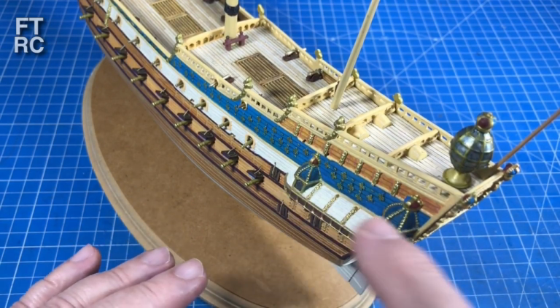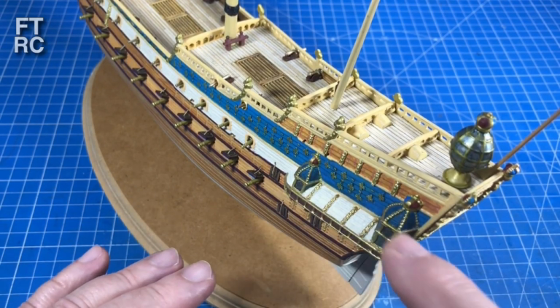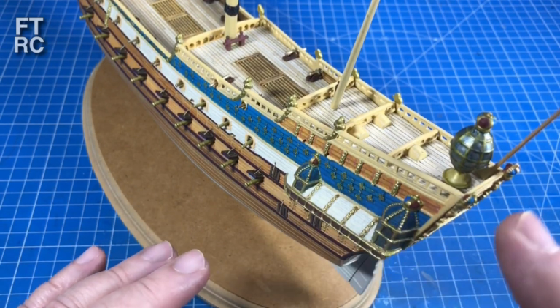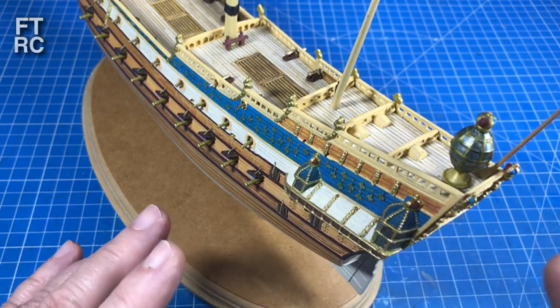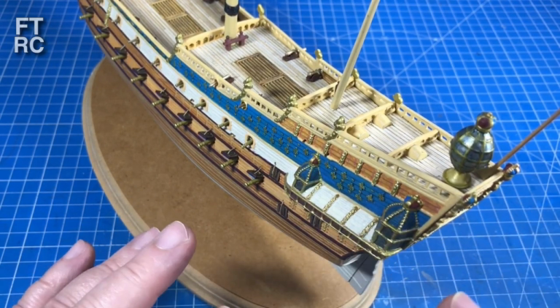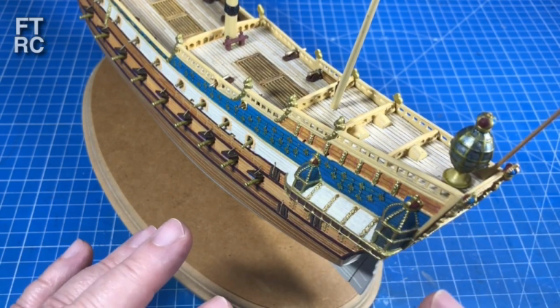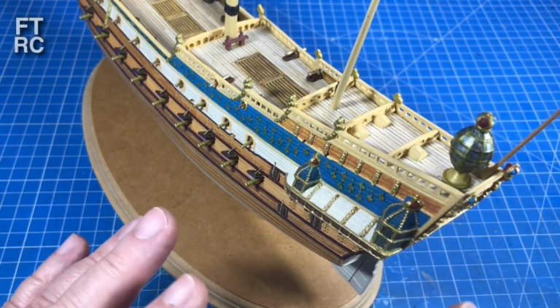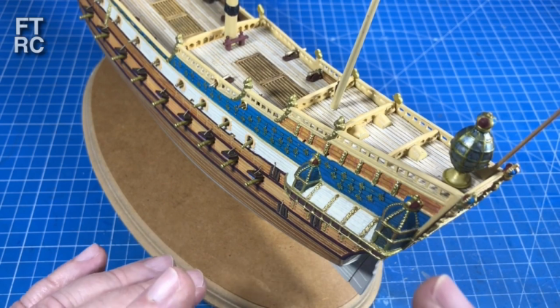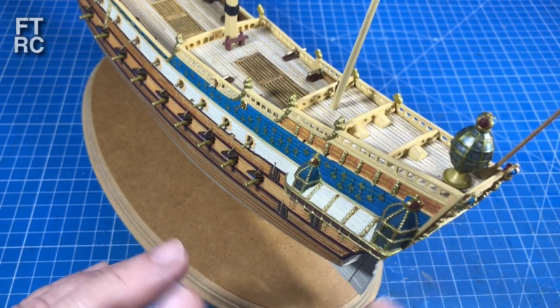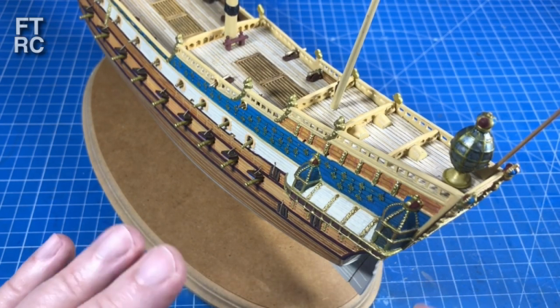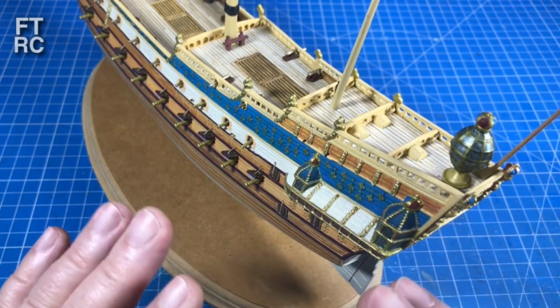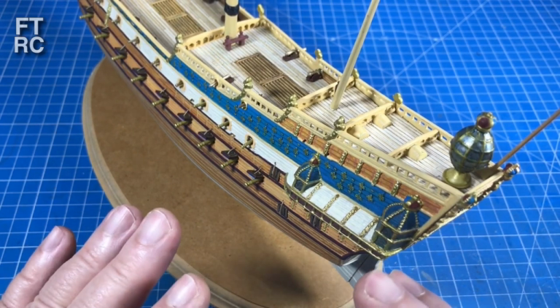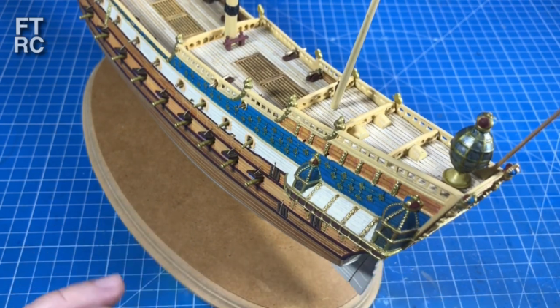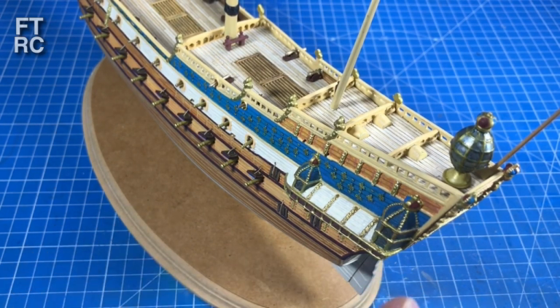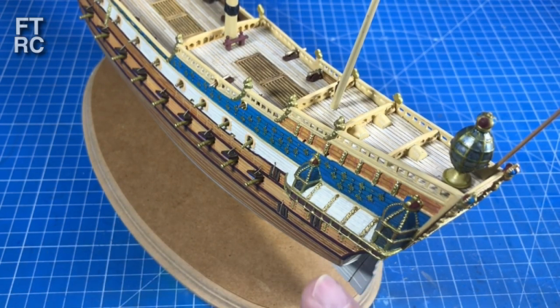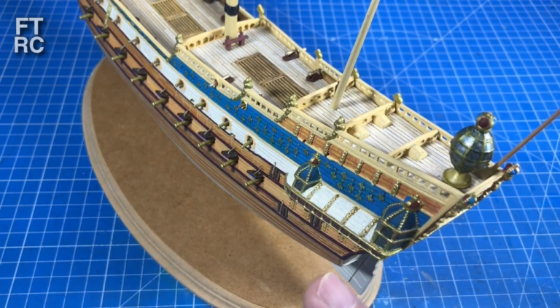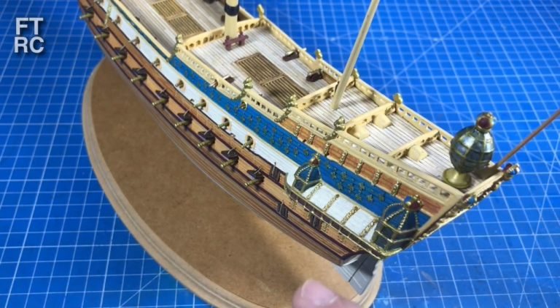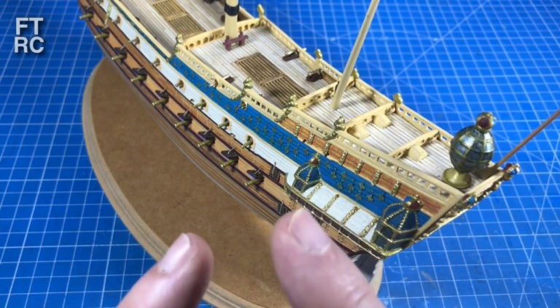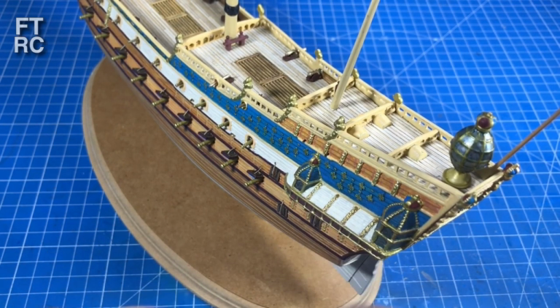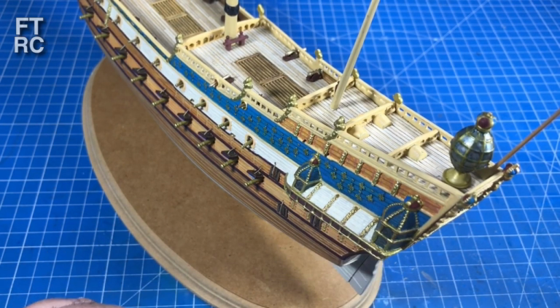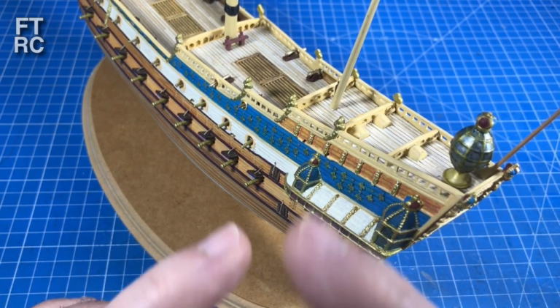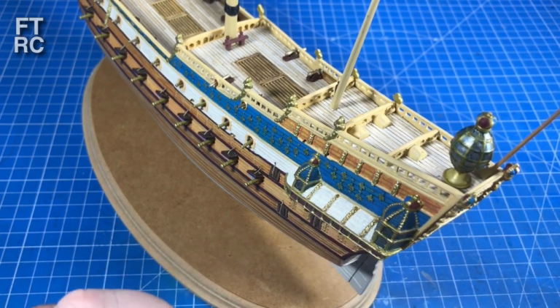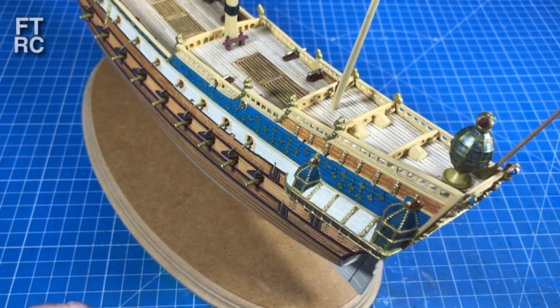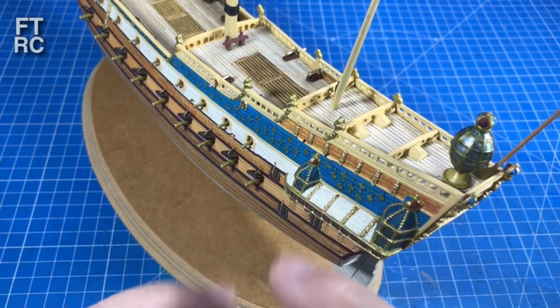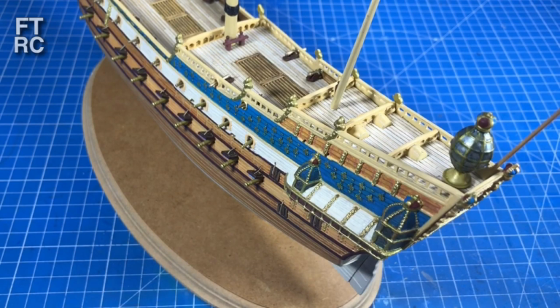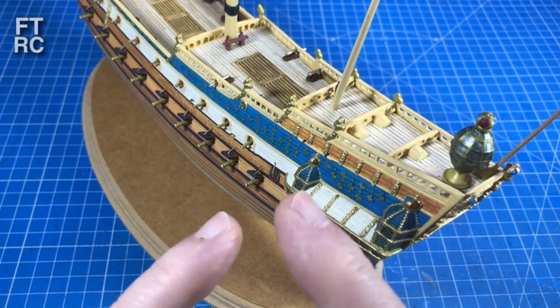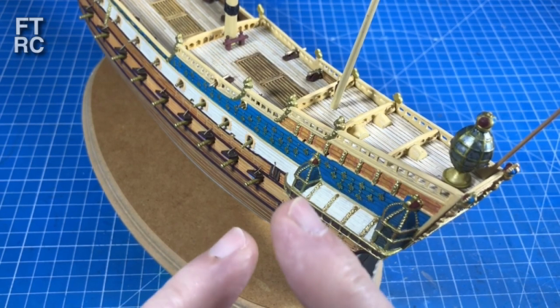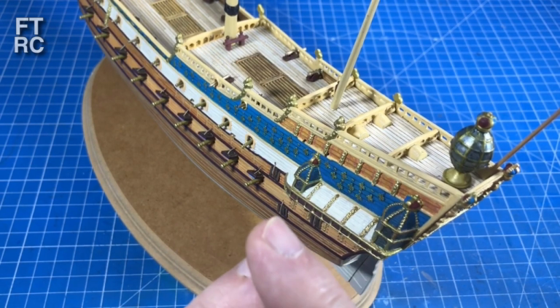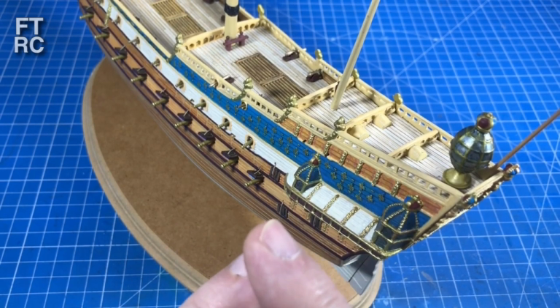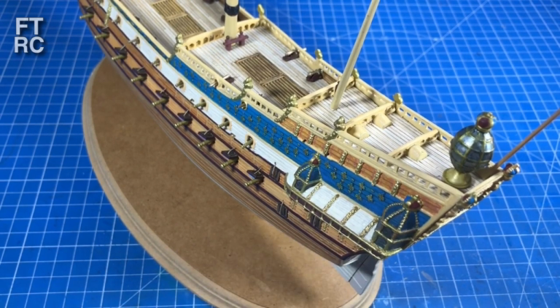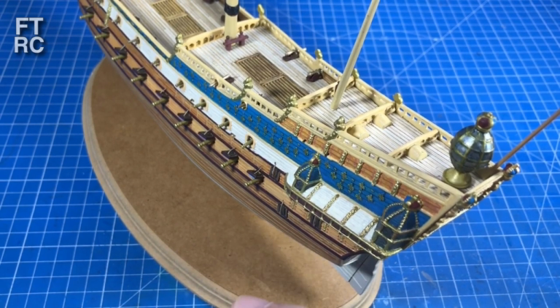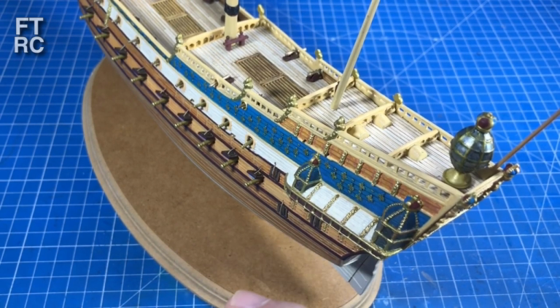I'll just finish that little bit of detail painting and then we've got something very exciting coming up that includes a duck, a Viking, and a poo.